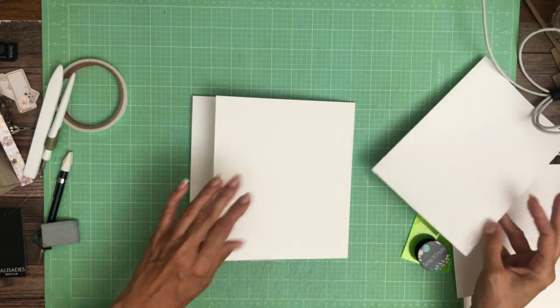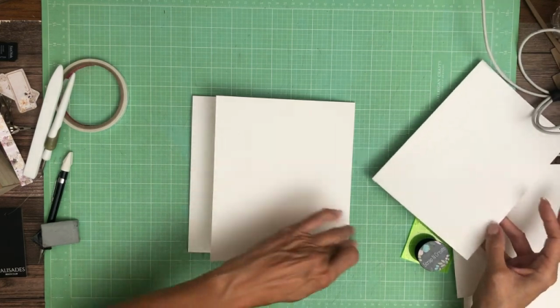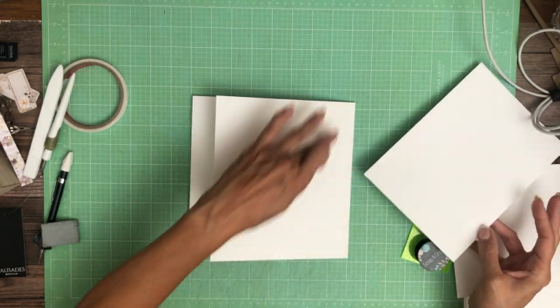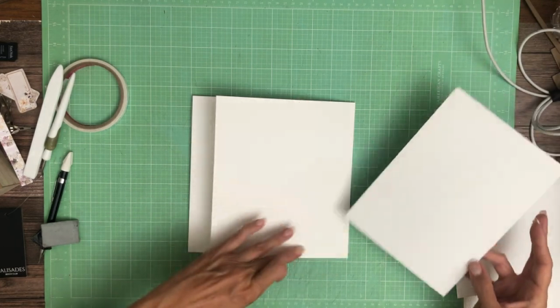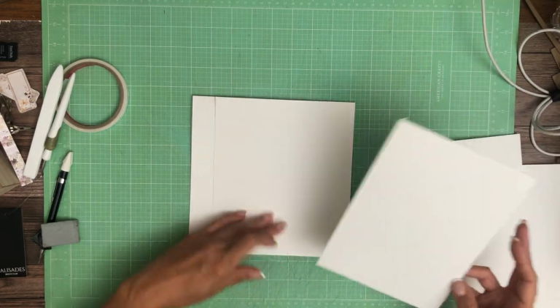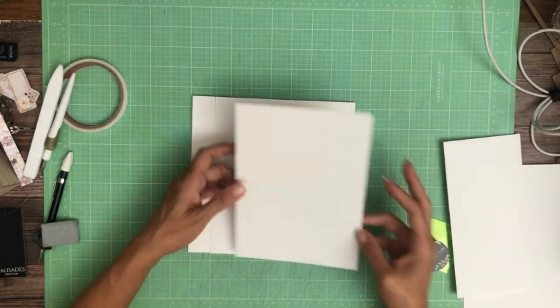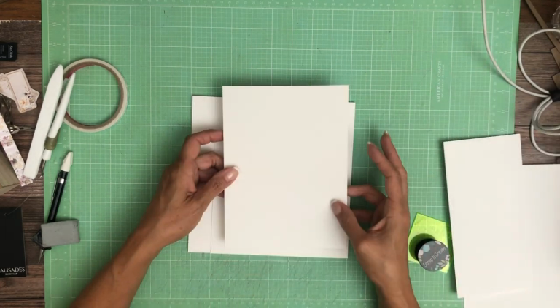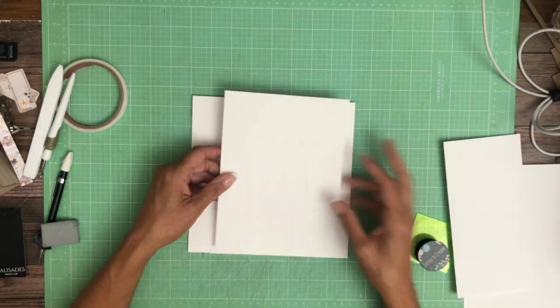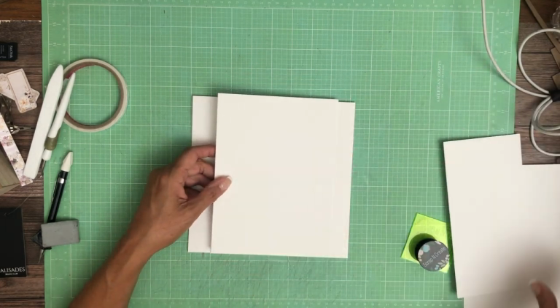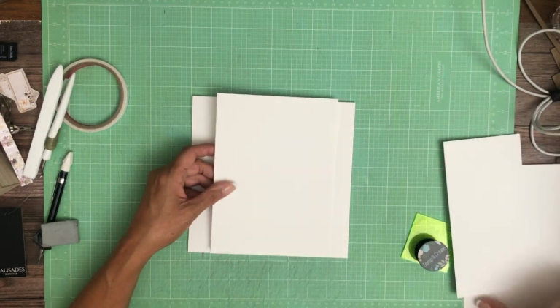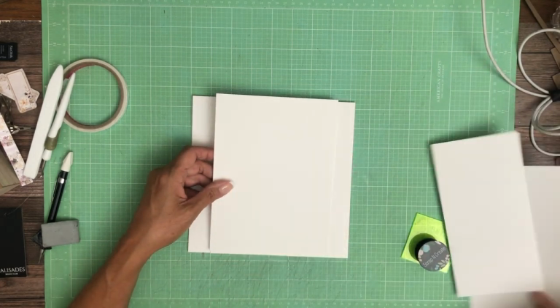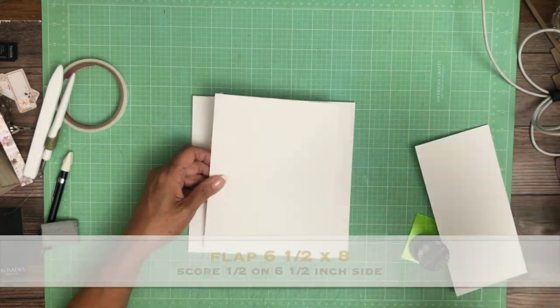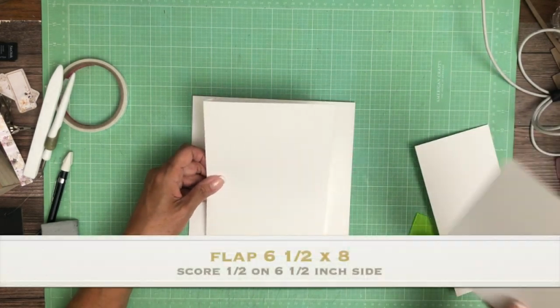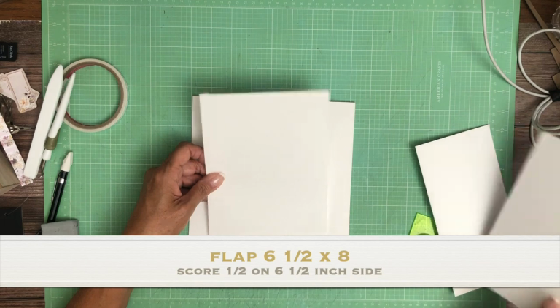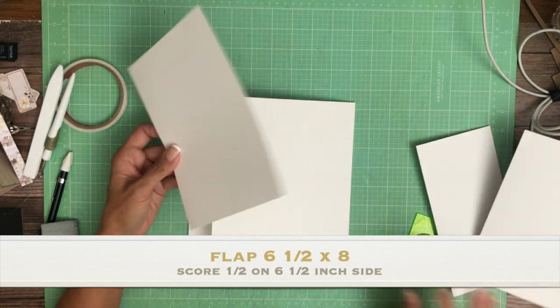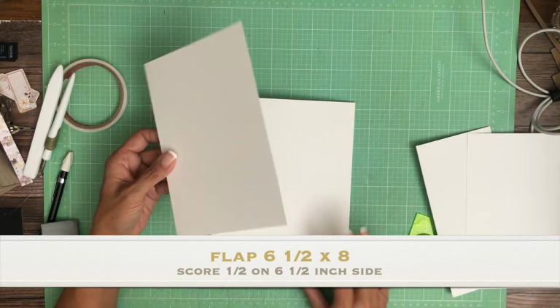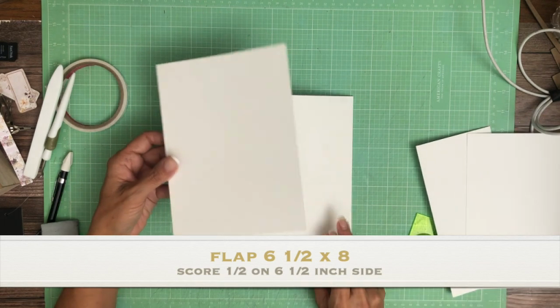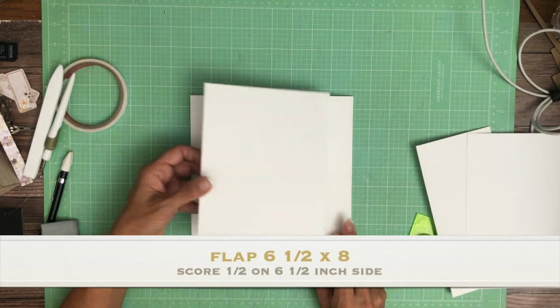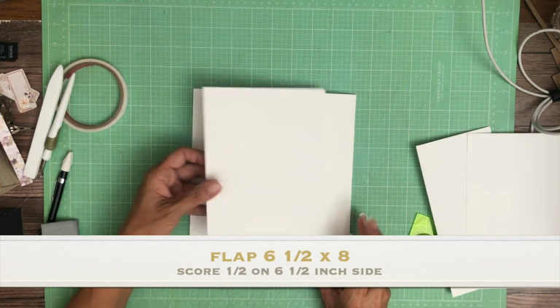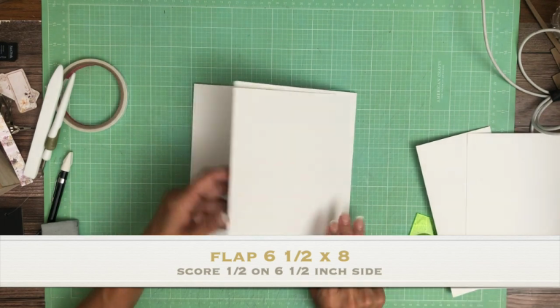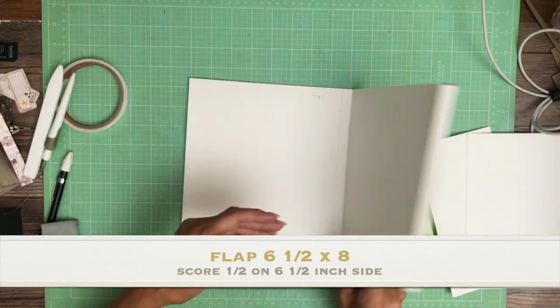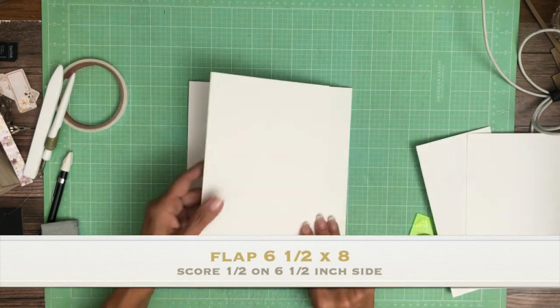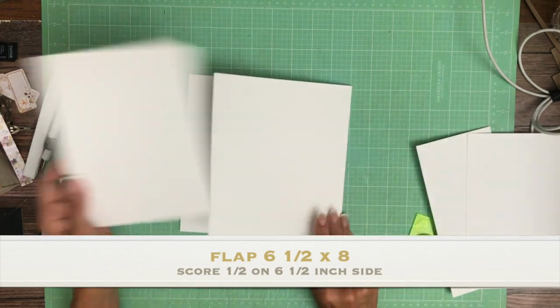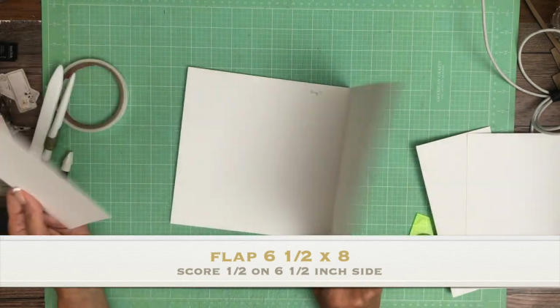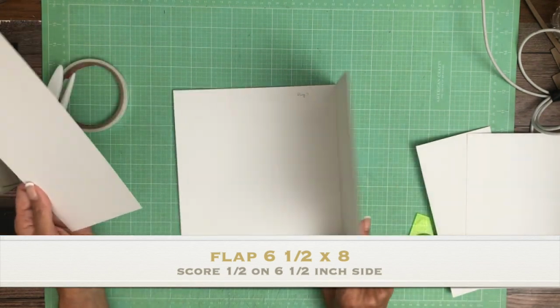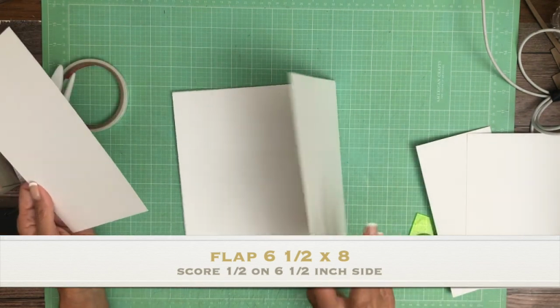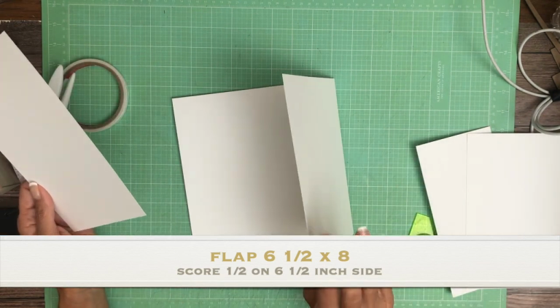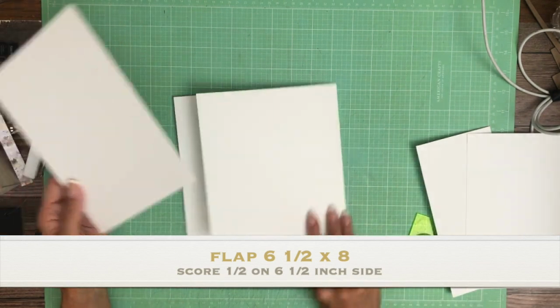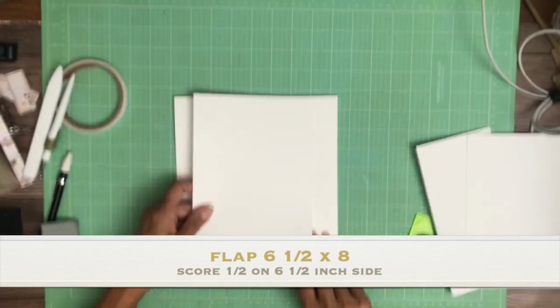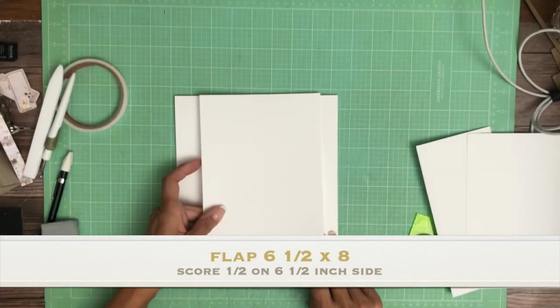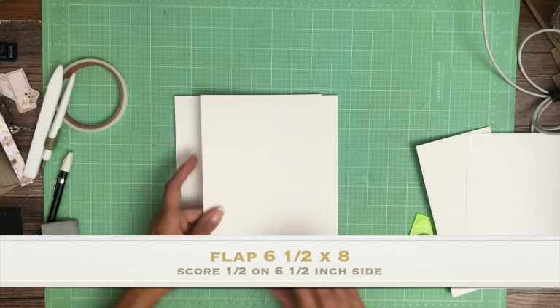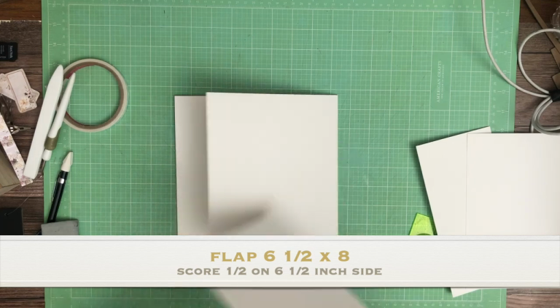So that was 7 and a half by 8. This is going to be 6 and a half by 8. And you're going to install it on the open end, so you're going to lay it right there.